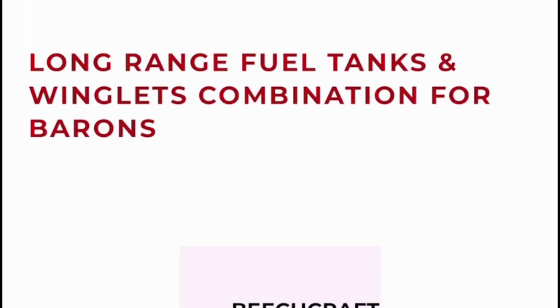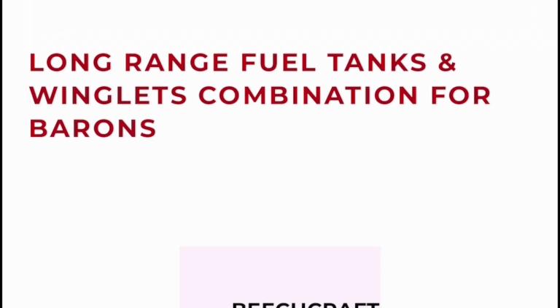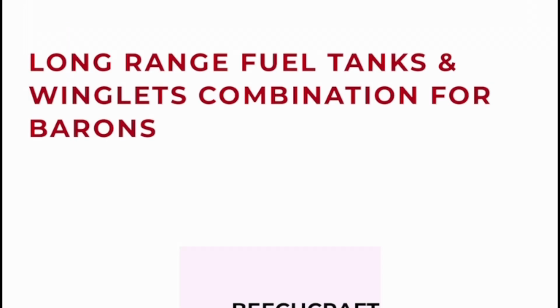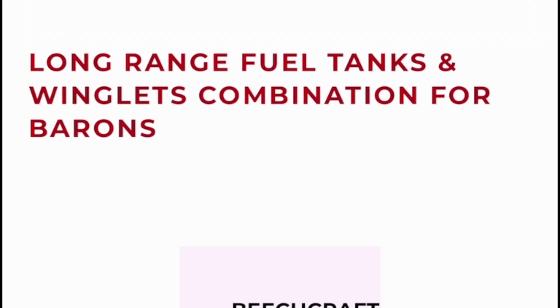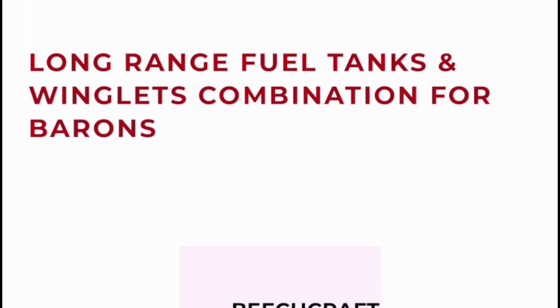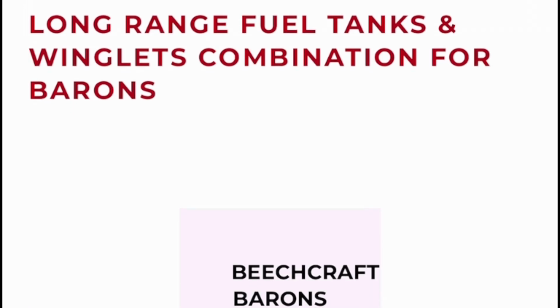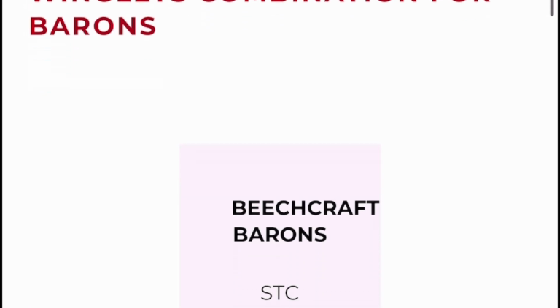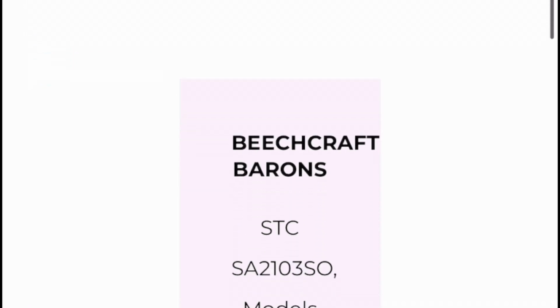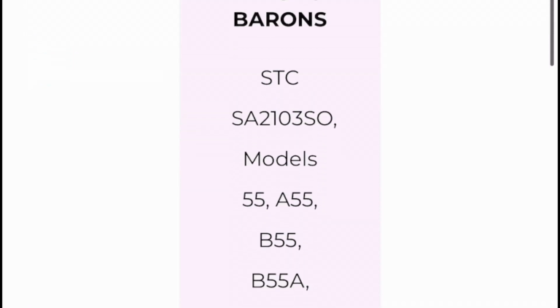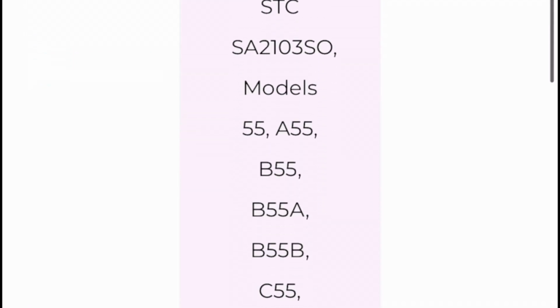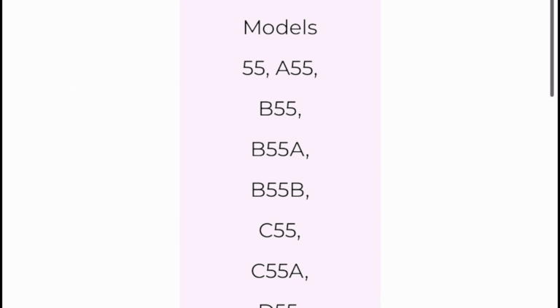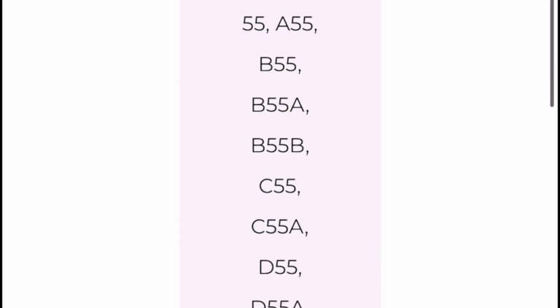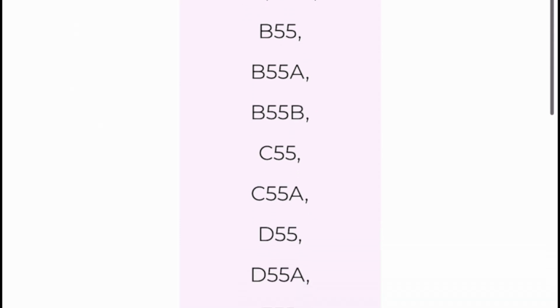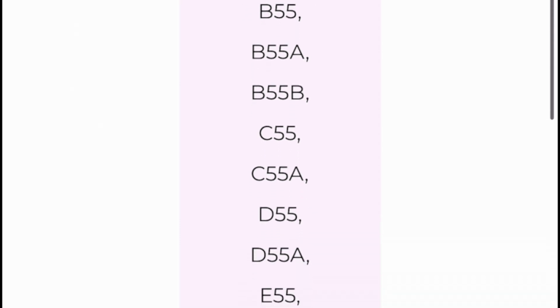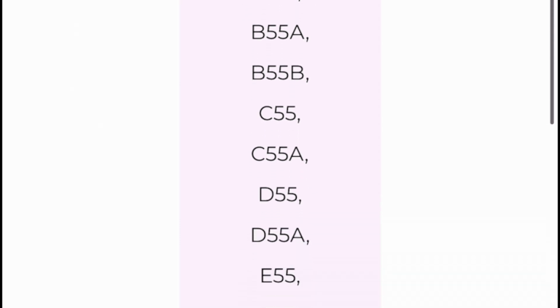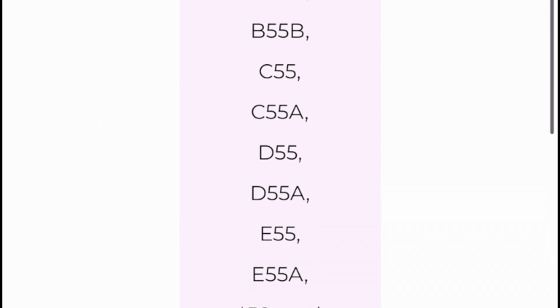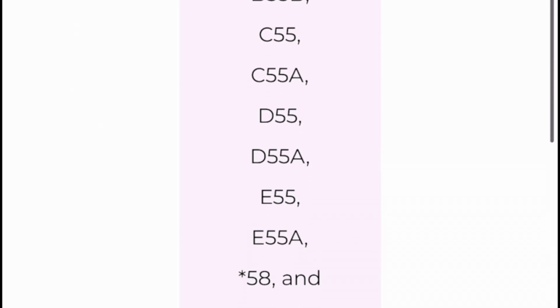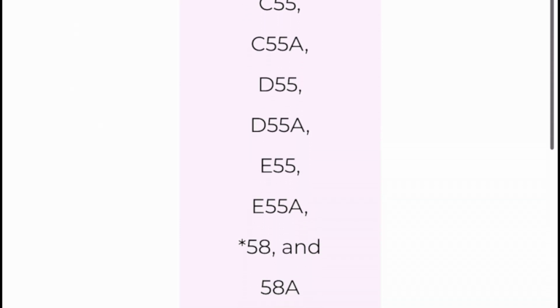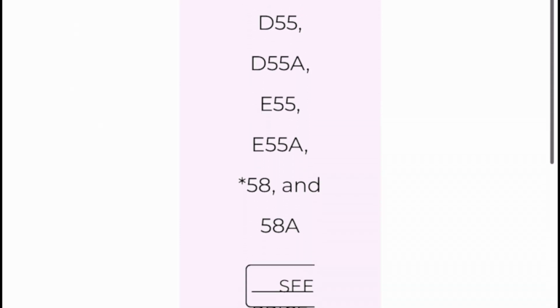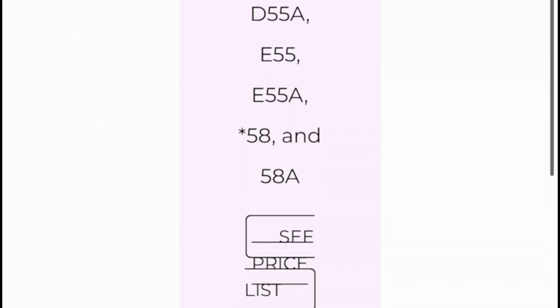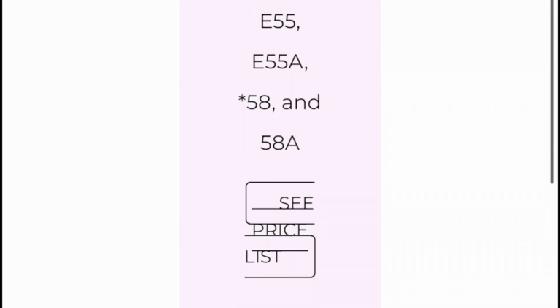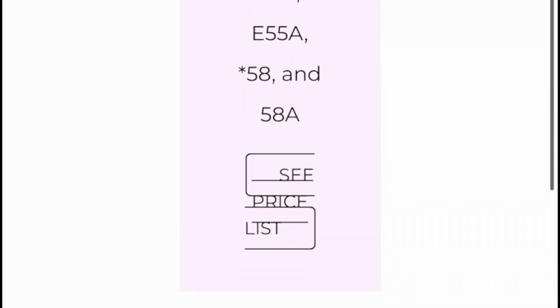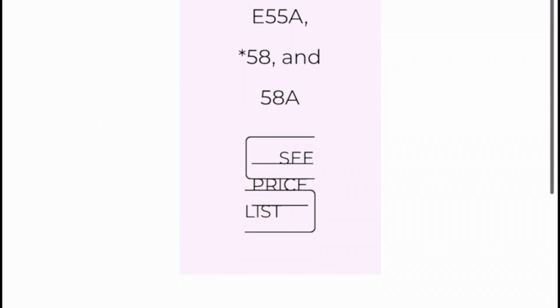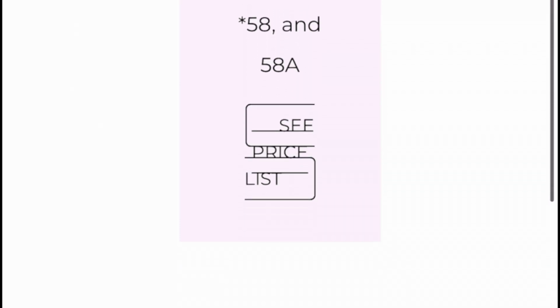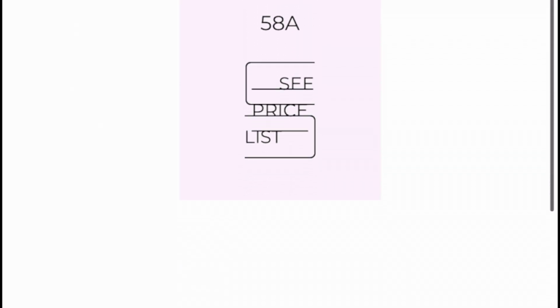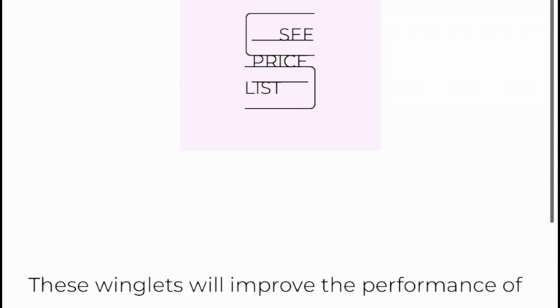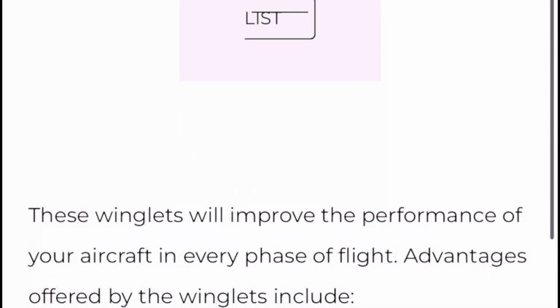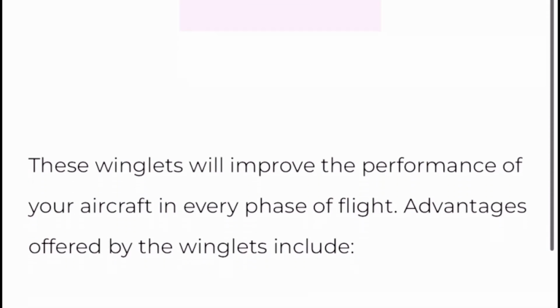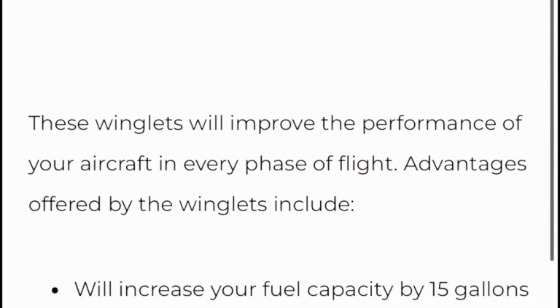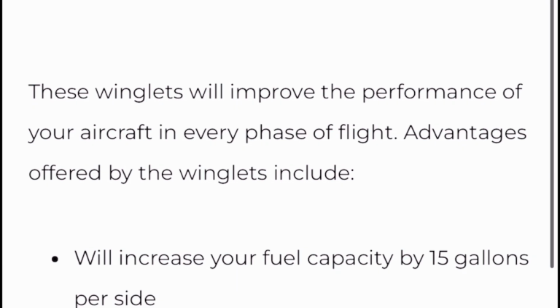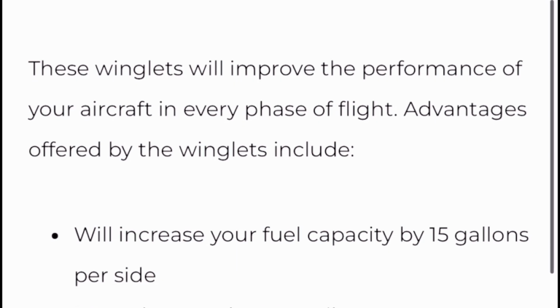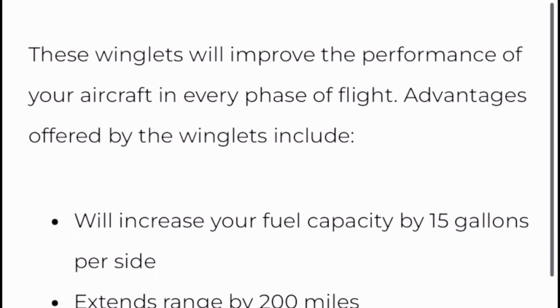Additionally, the installation of long-range fuel tanks will allow you to extend your flight range, giving you more flexibility and convenience in your travels.